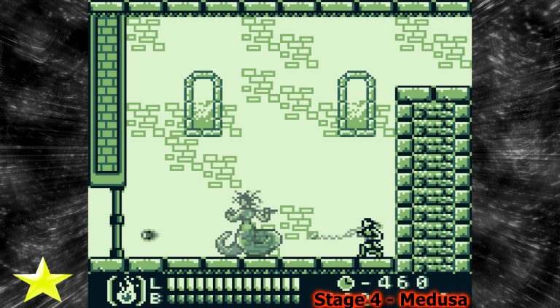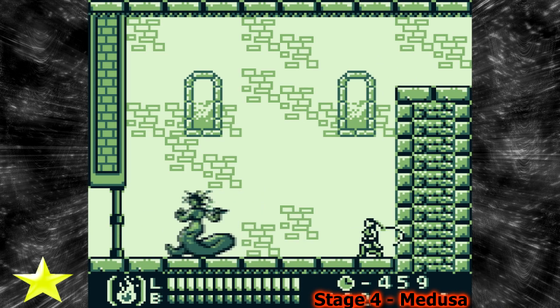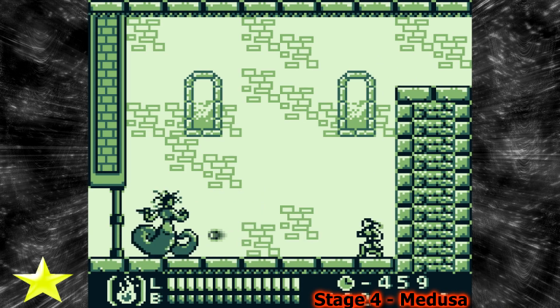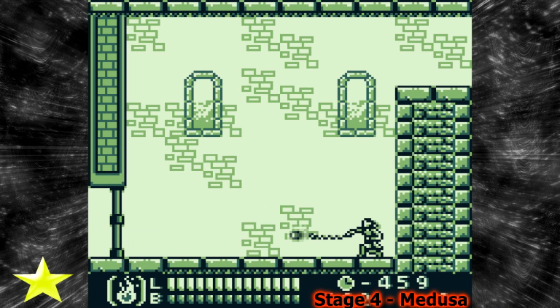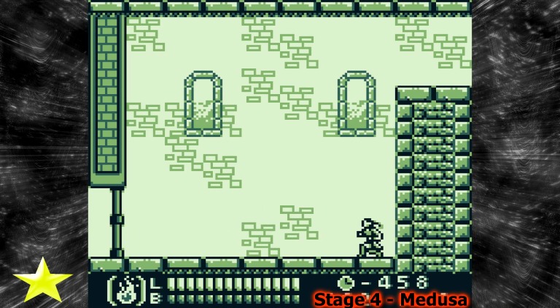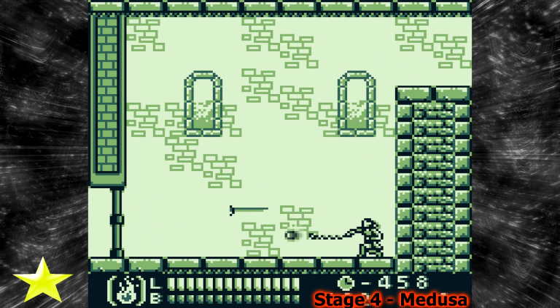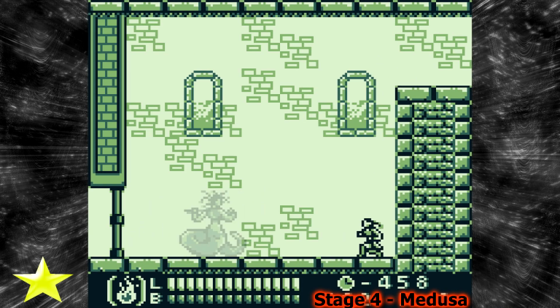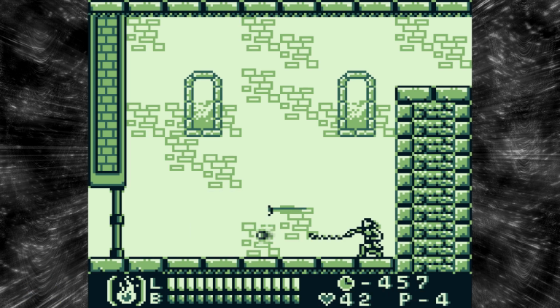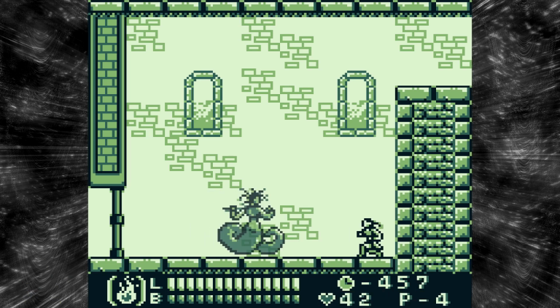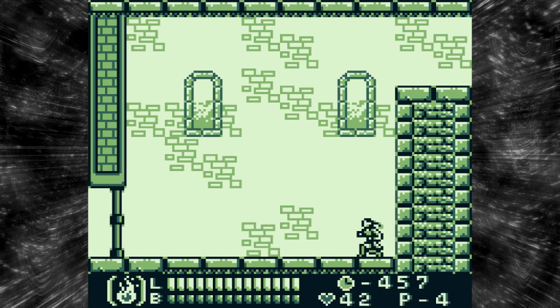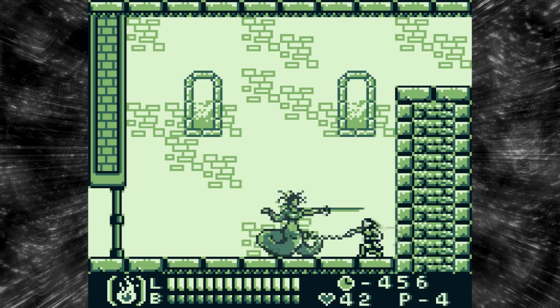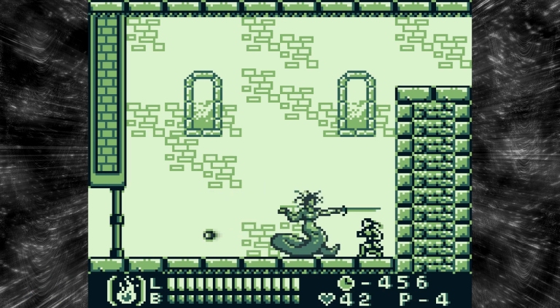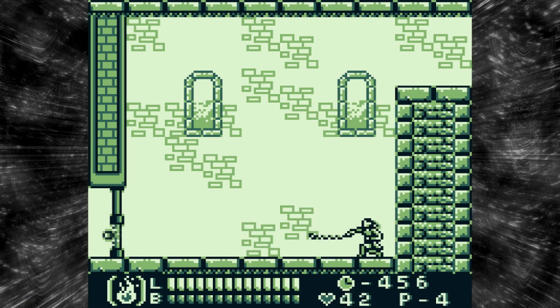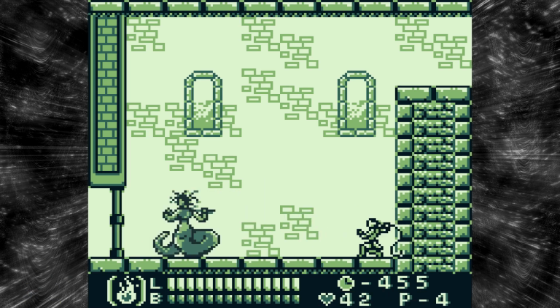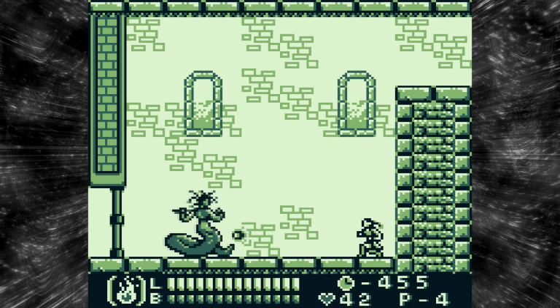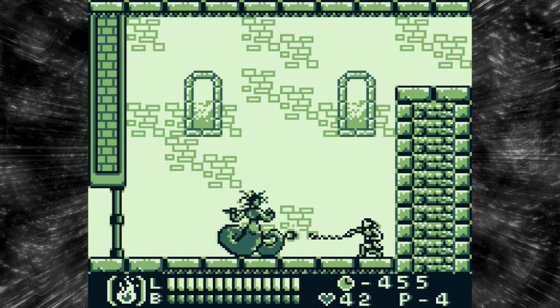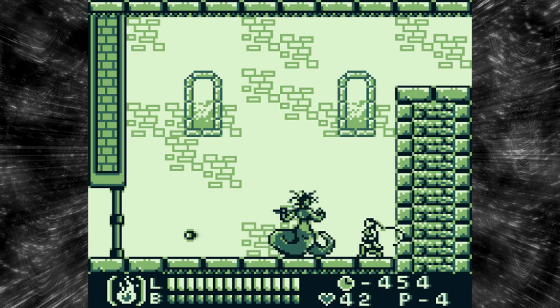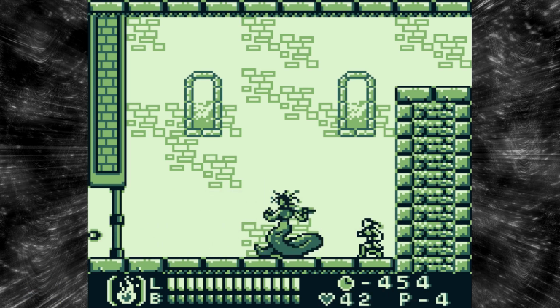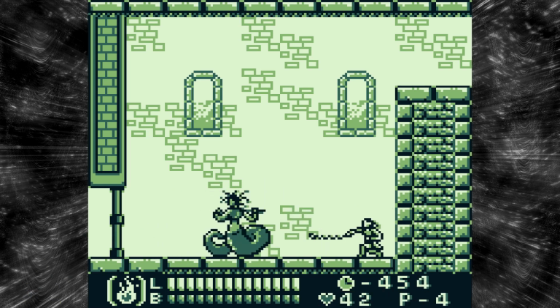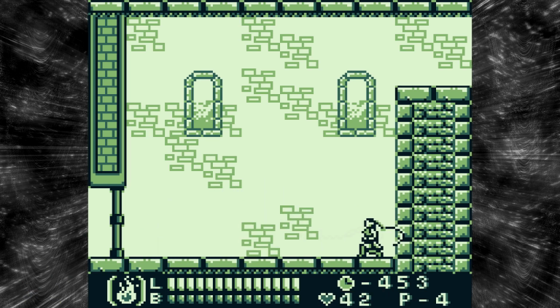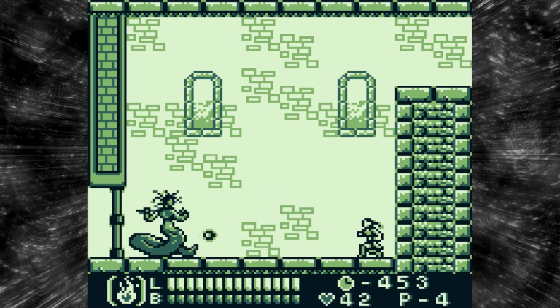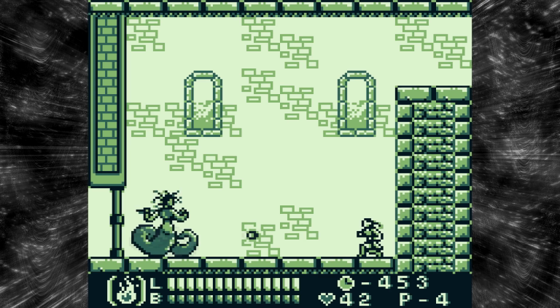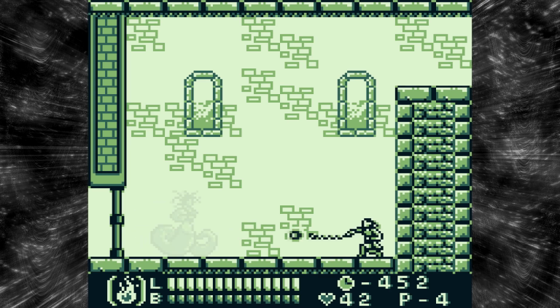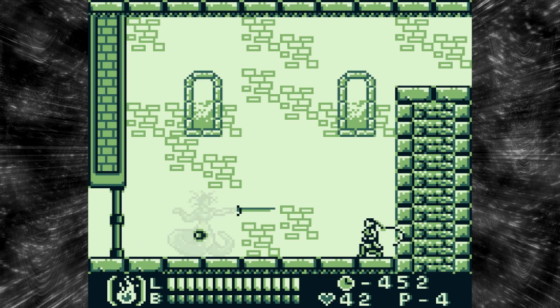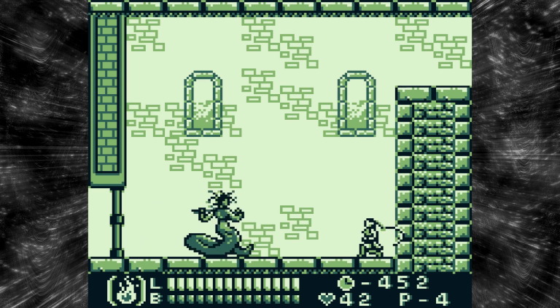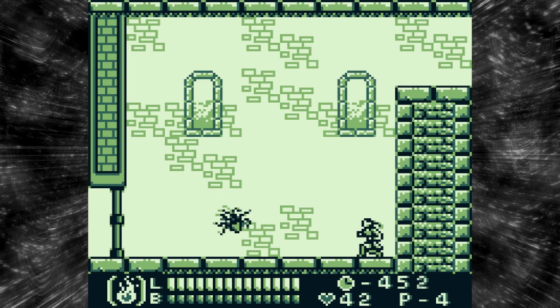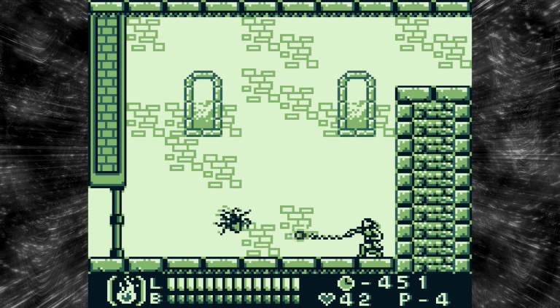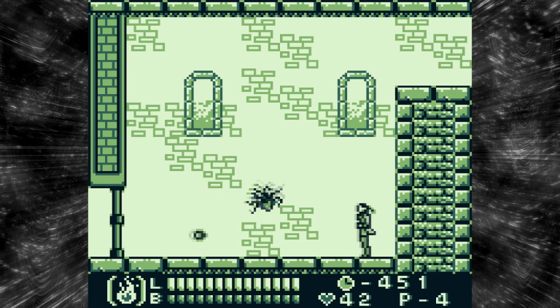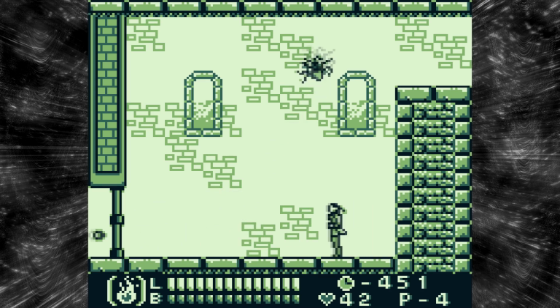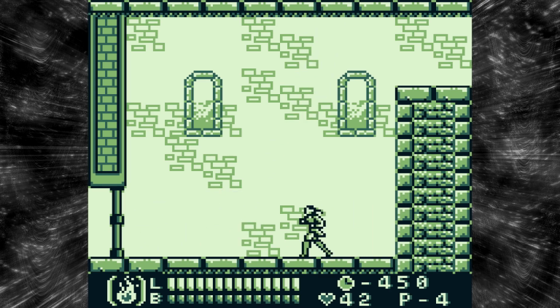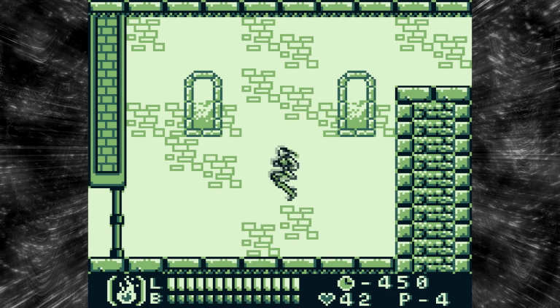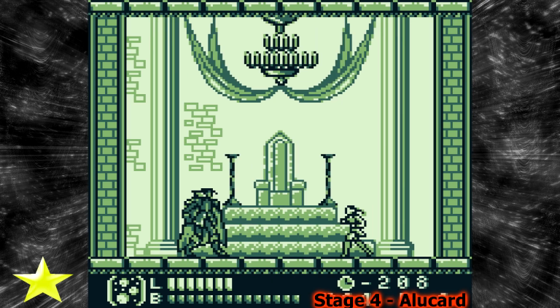The next mini-boss is Medusa. And just like Super Castlevania IV, we kind of just sit here and do nothing because Medusa... I don't know why they sometimes program Medusa to do nothing in games.